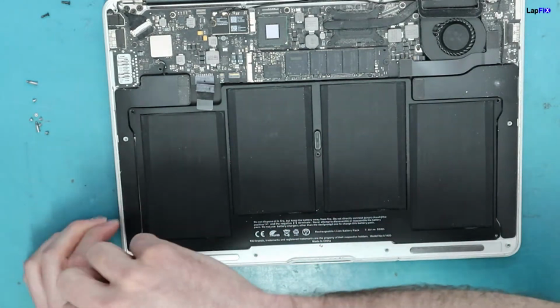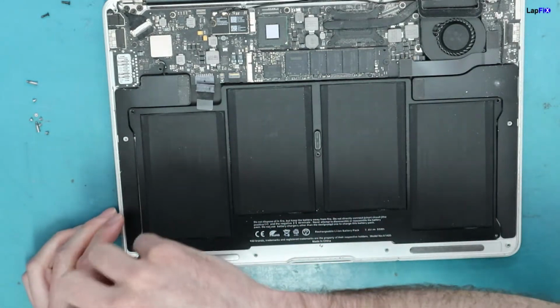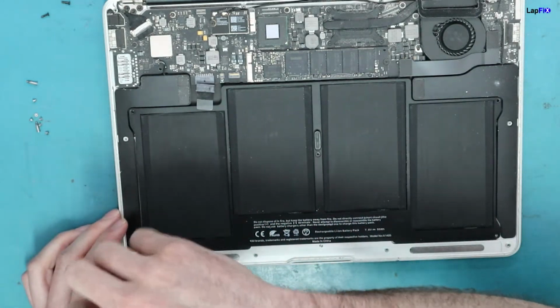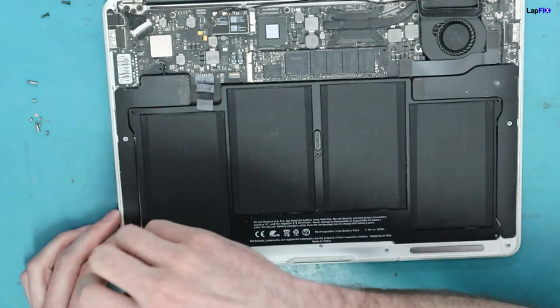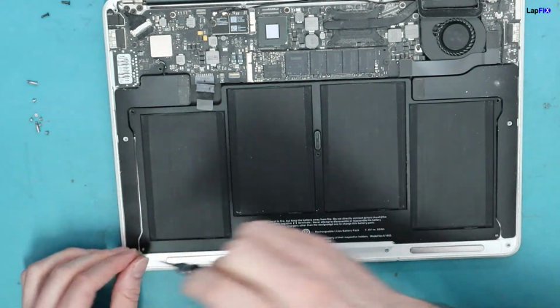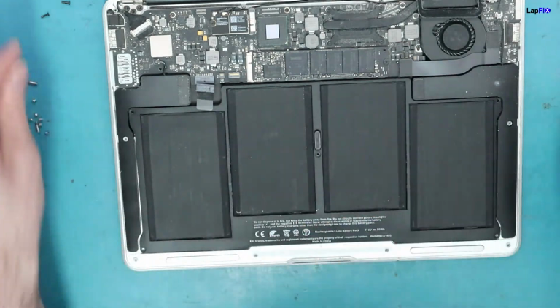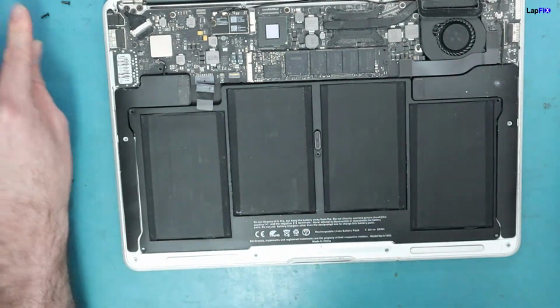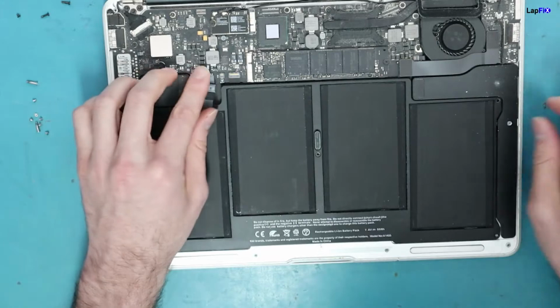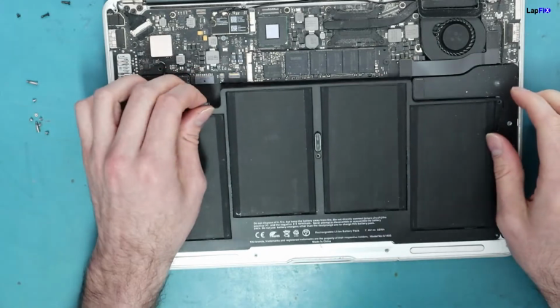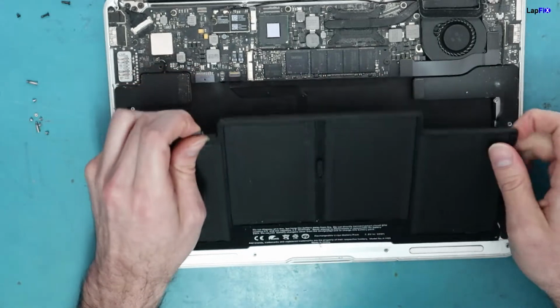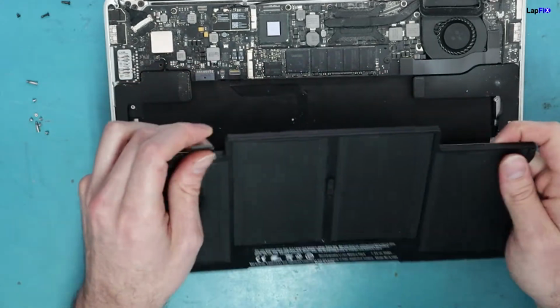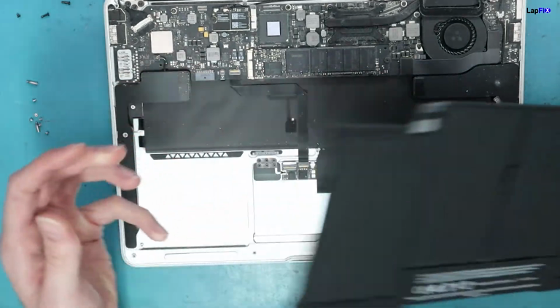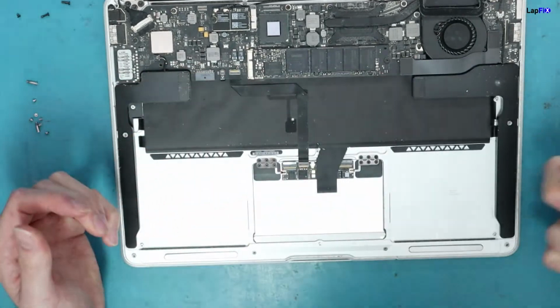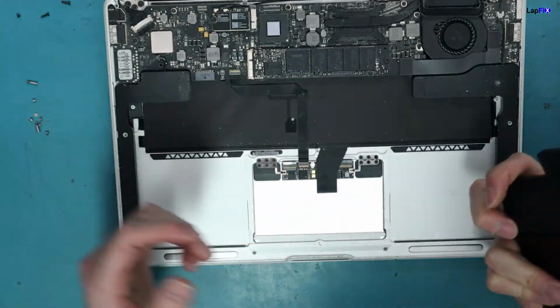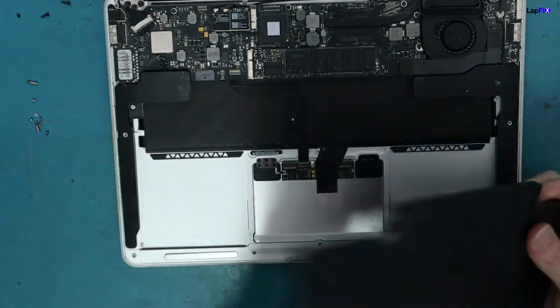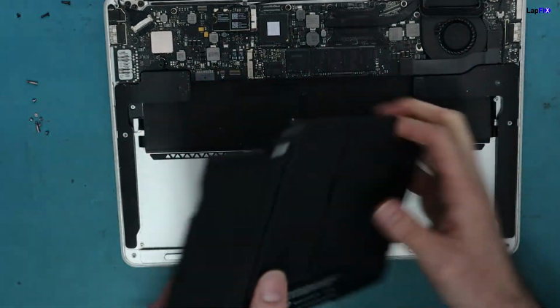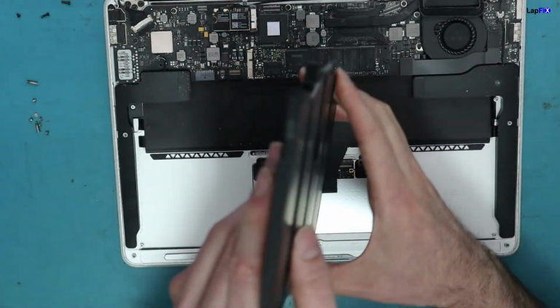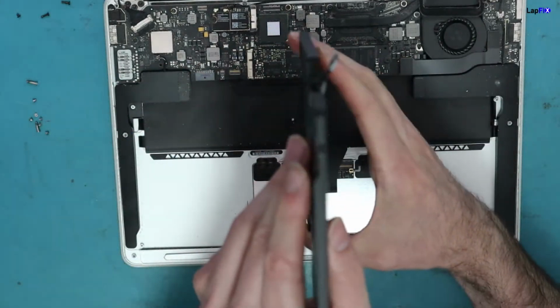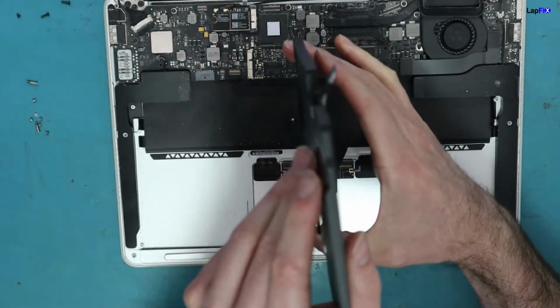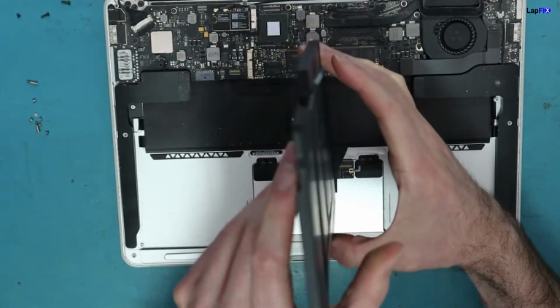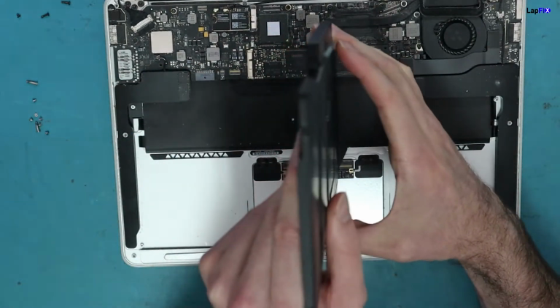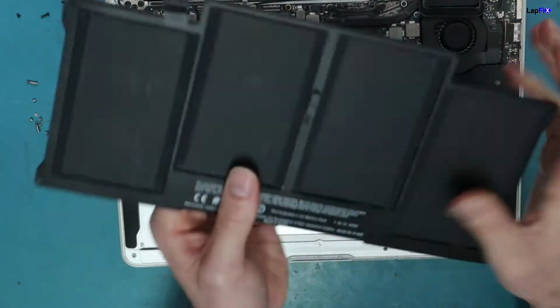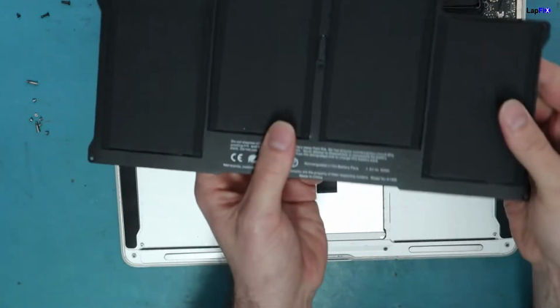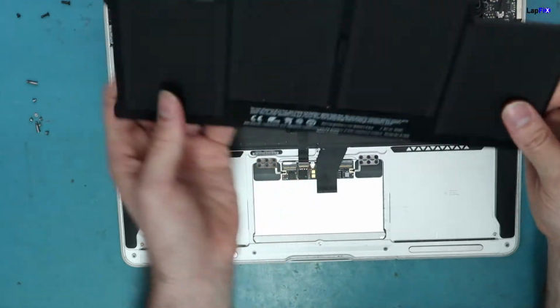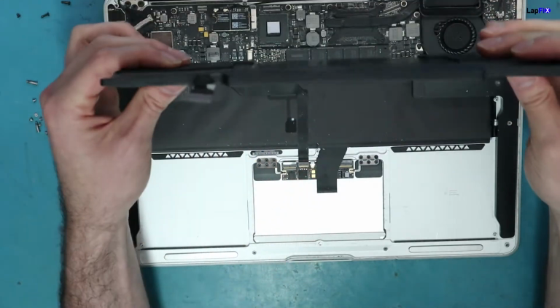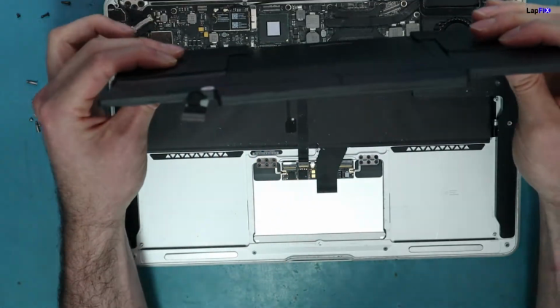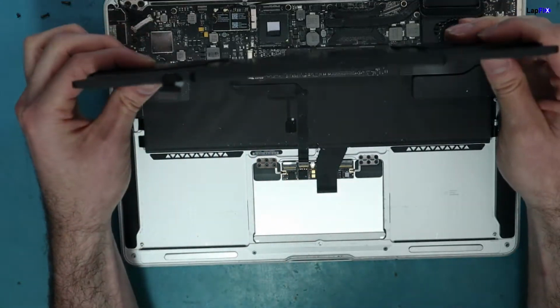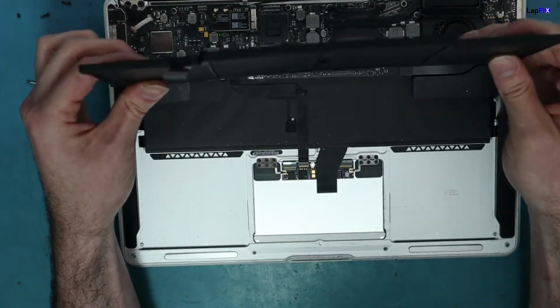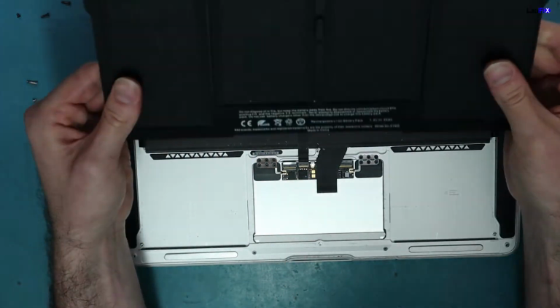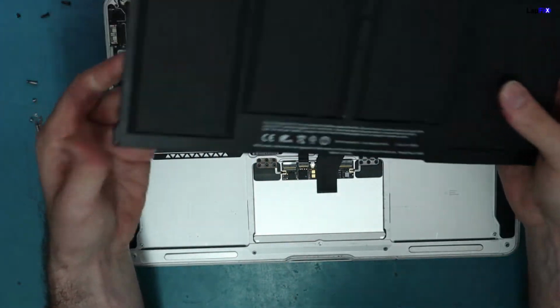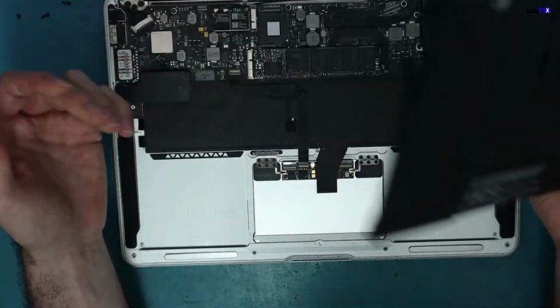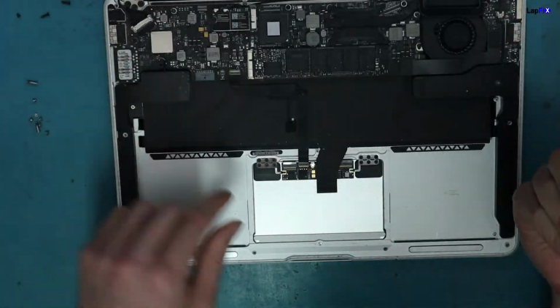Always take it to an authorized place — you can probably take it to us too, we do battery replacements here. But you can see it's thin, it looks pretty good. I don't see any swollen battery here.